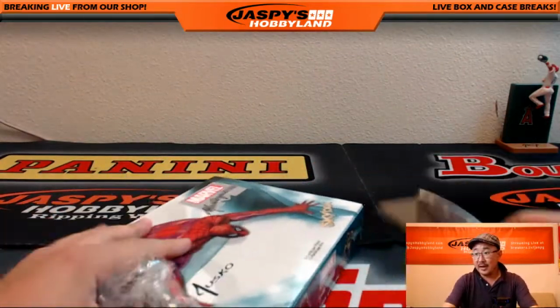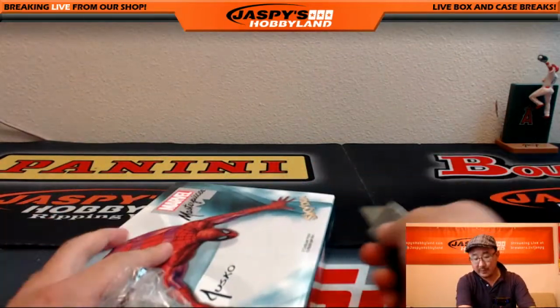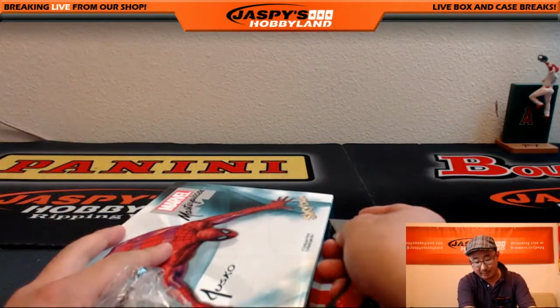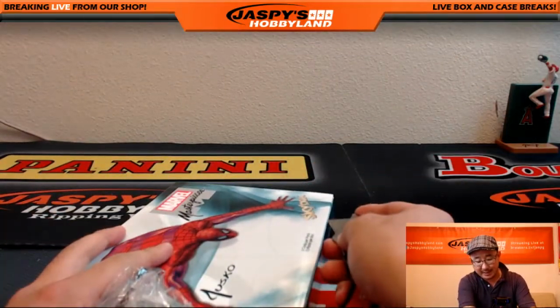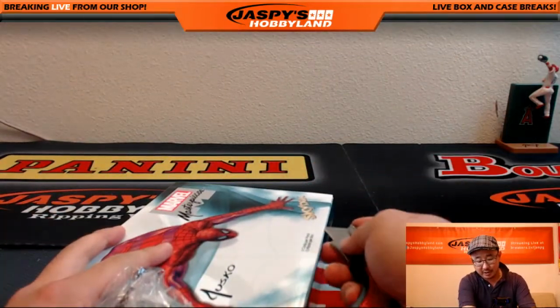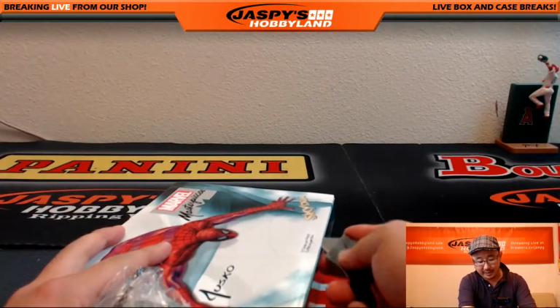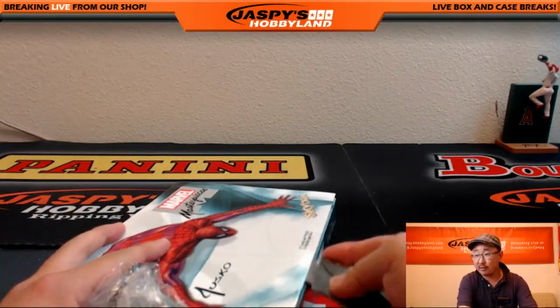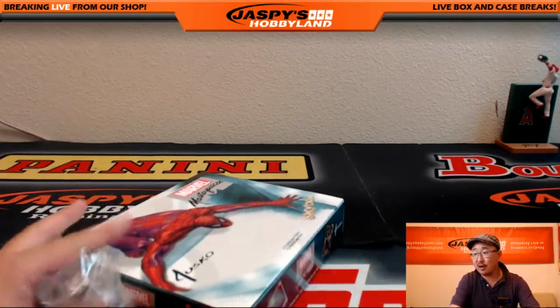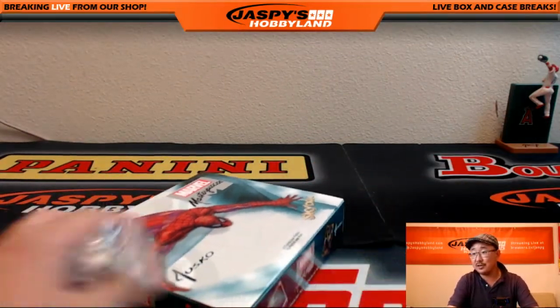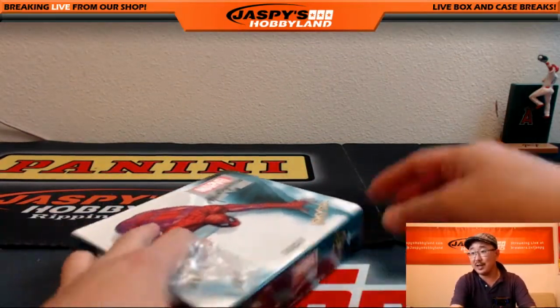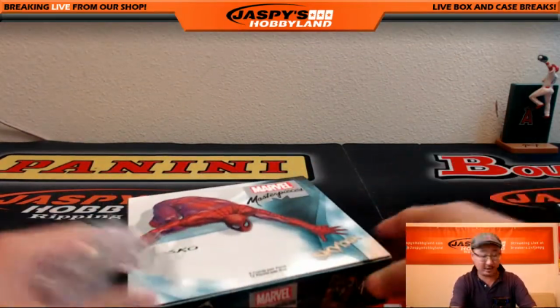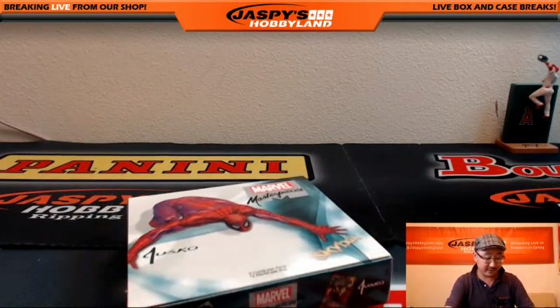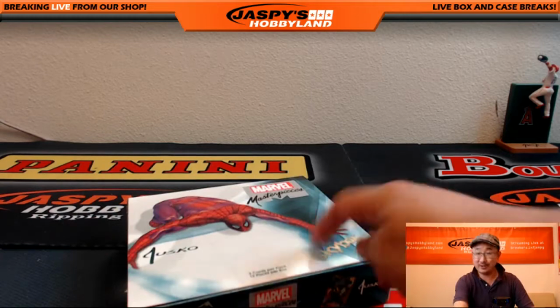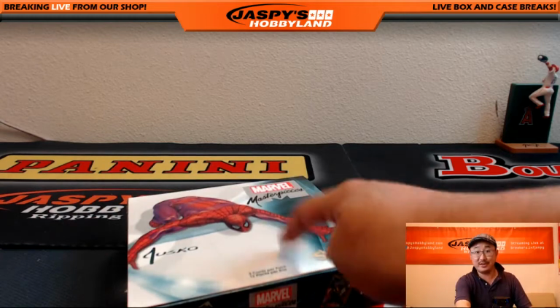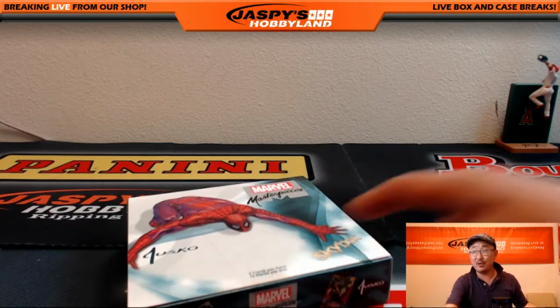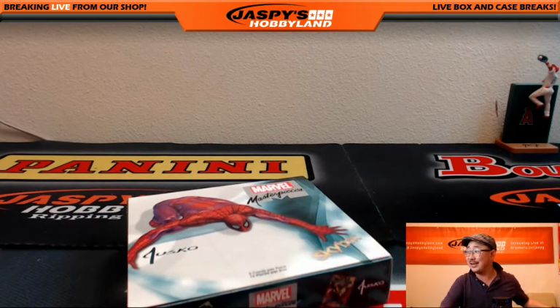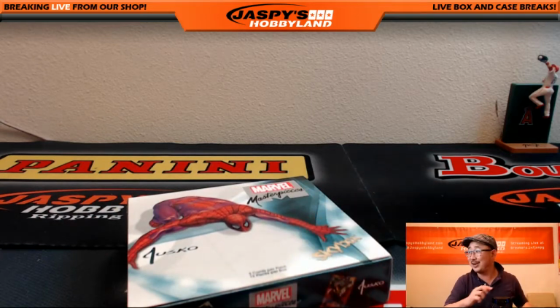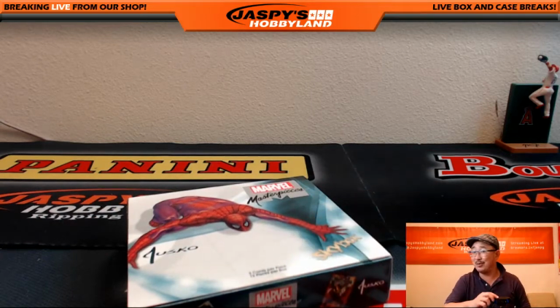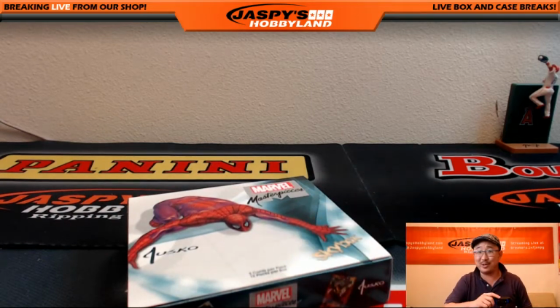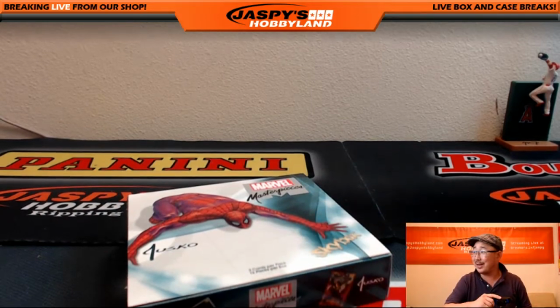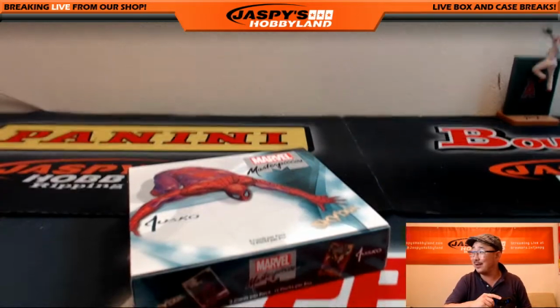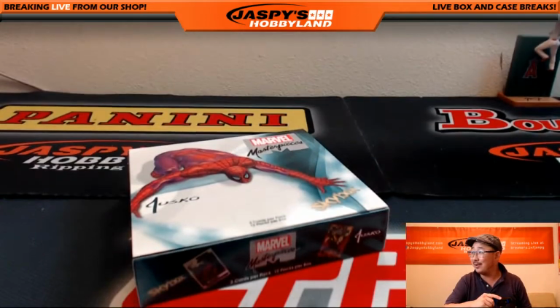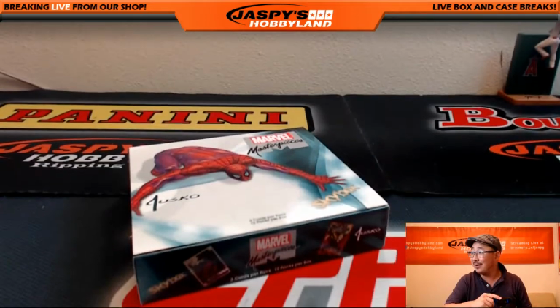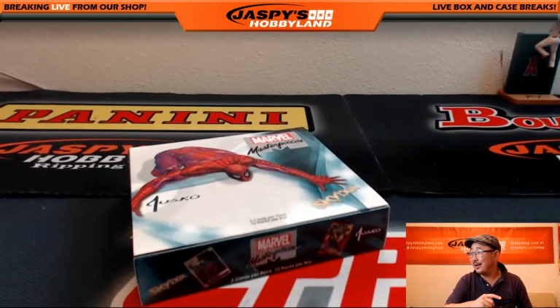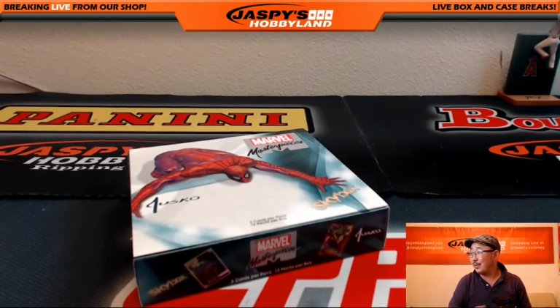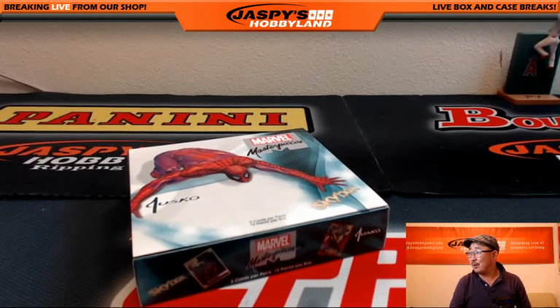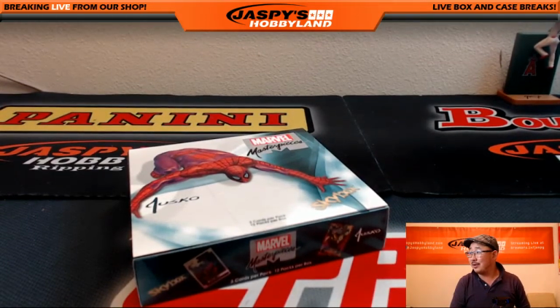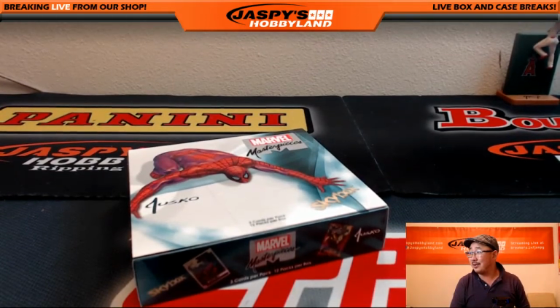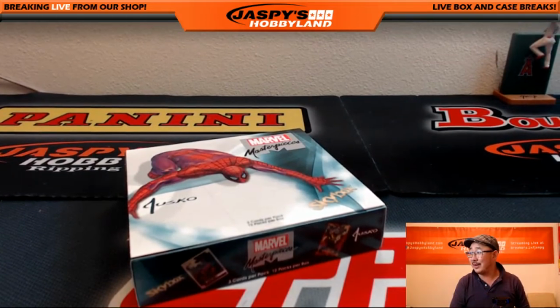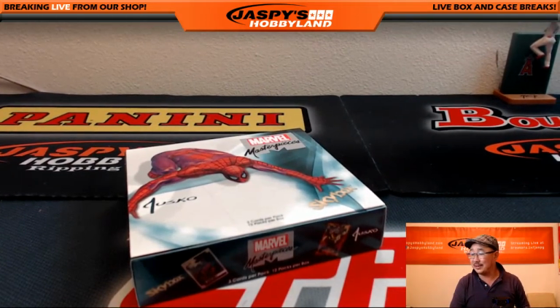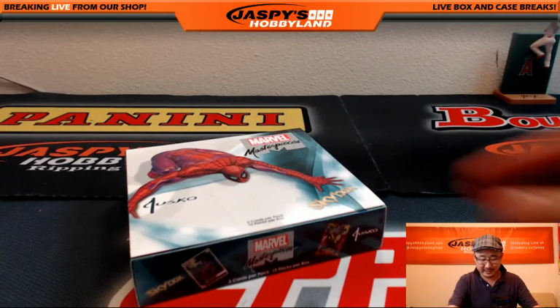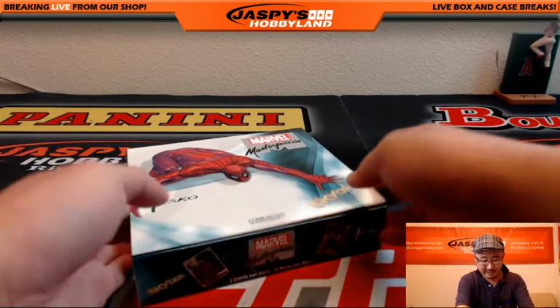Albert says he used to collect Marvel cards and loved it. Well, listen, you should take a gander at what they look like now — you might want to get into collecting them again.